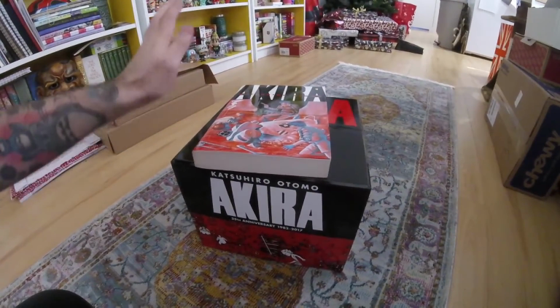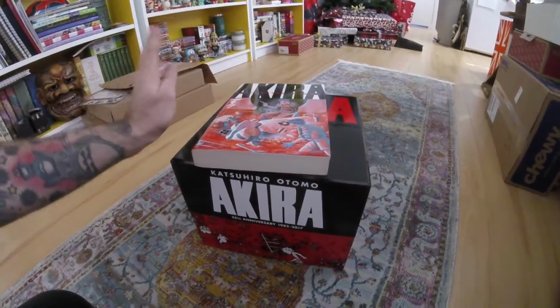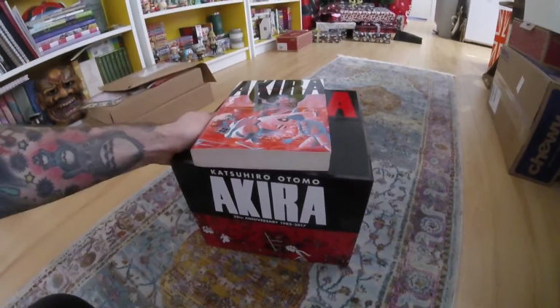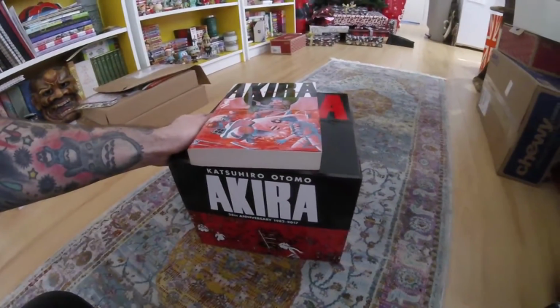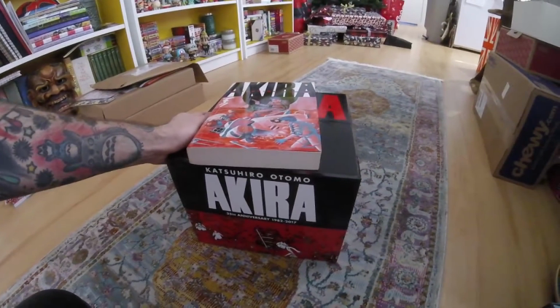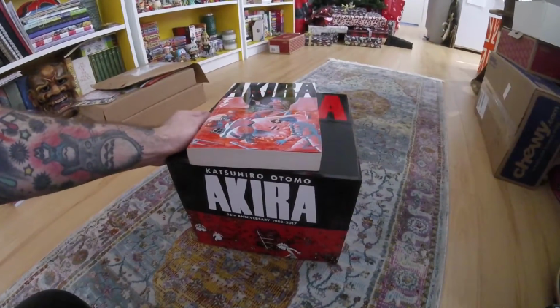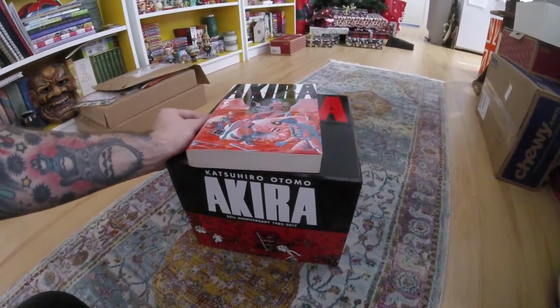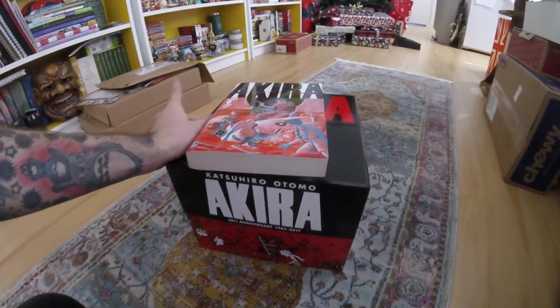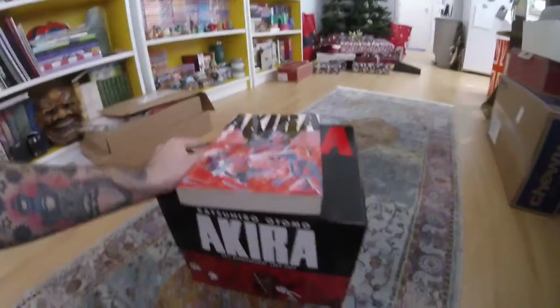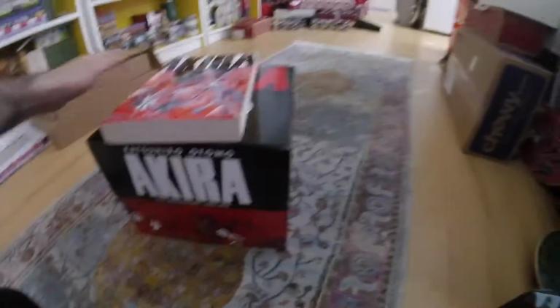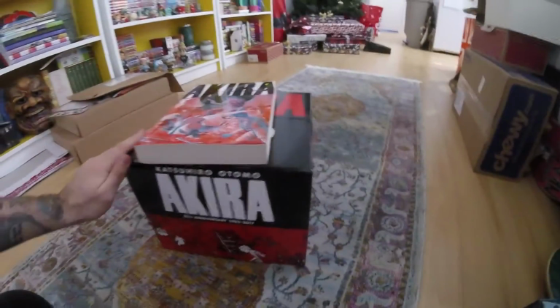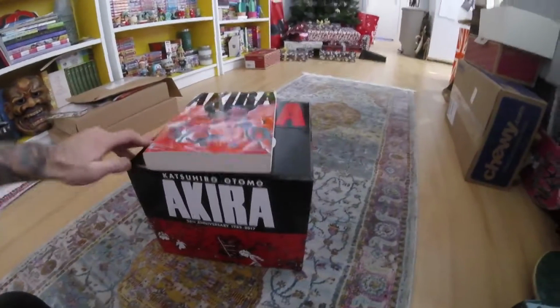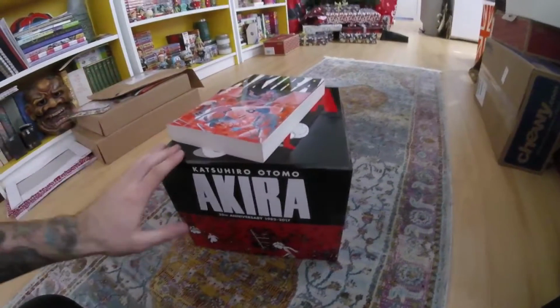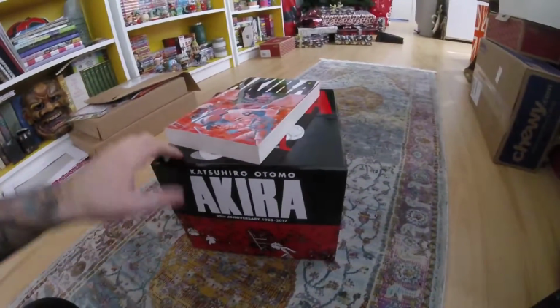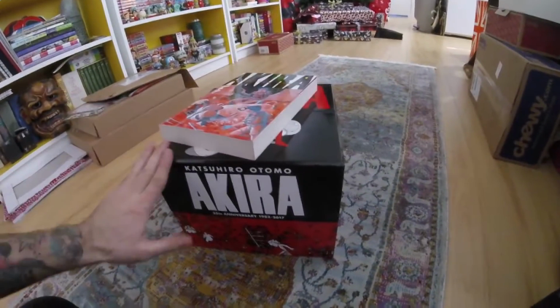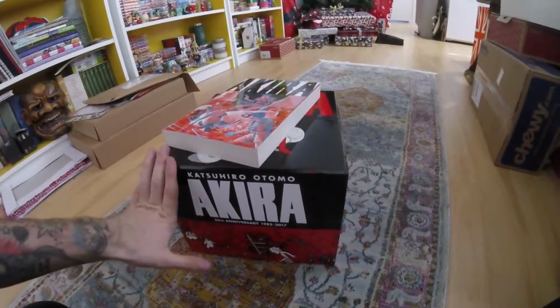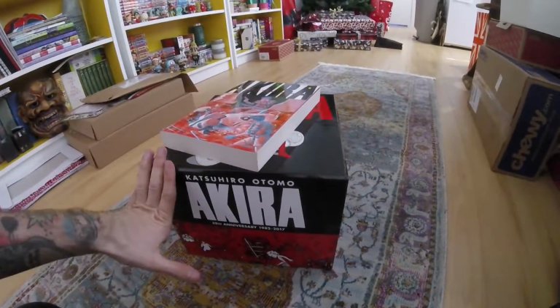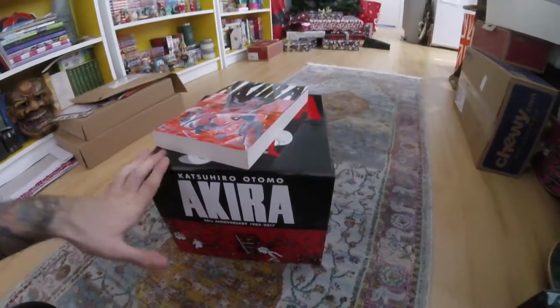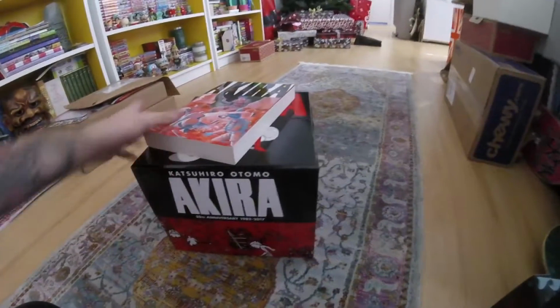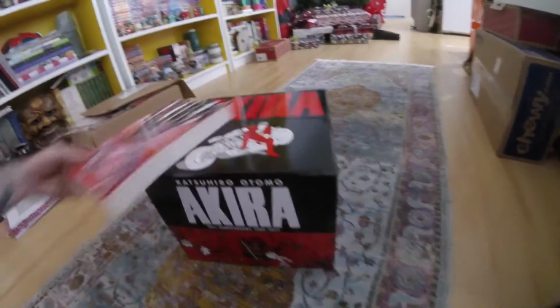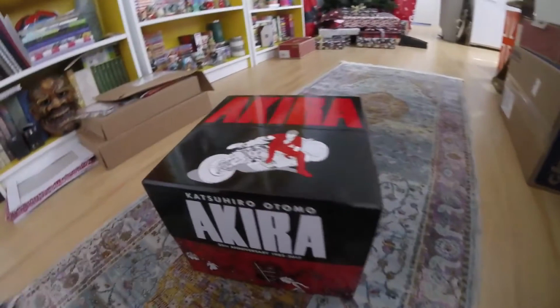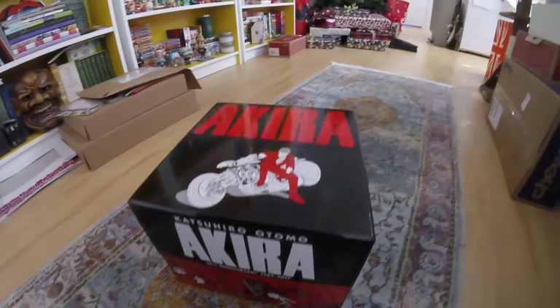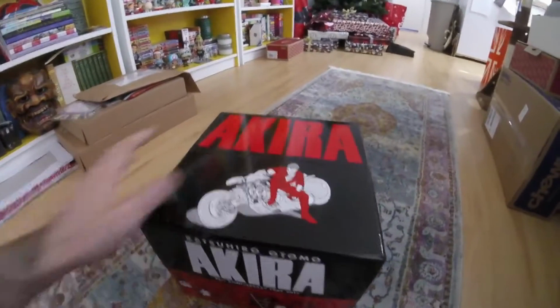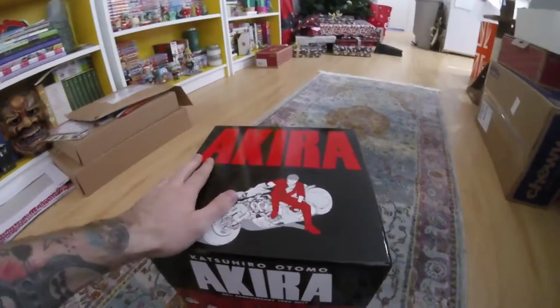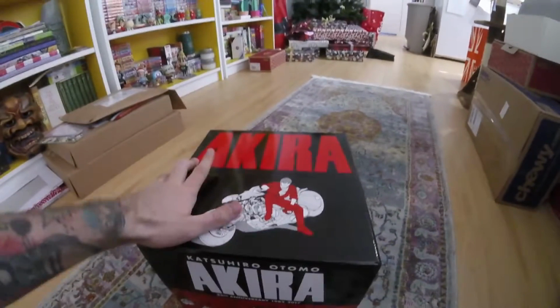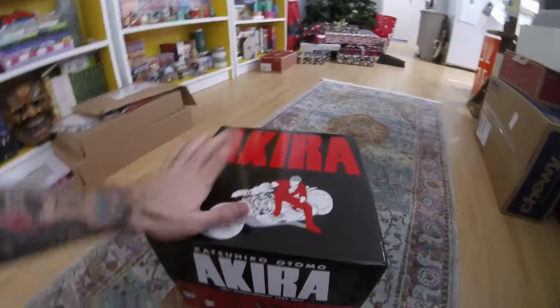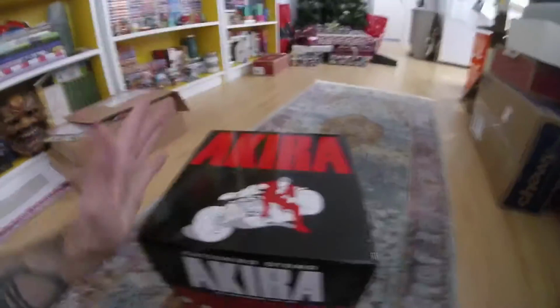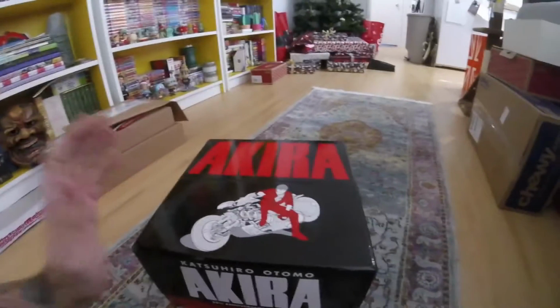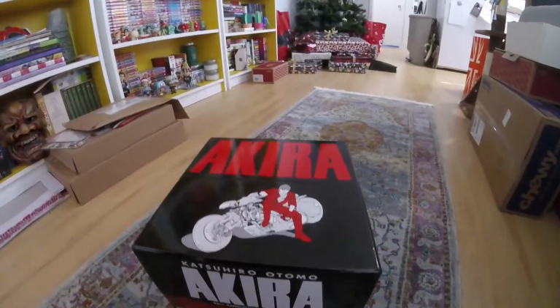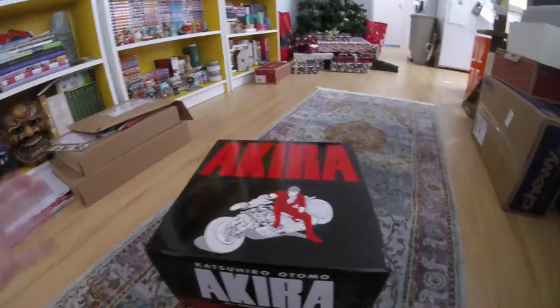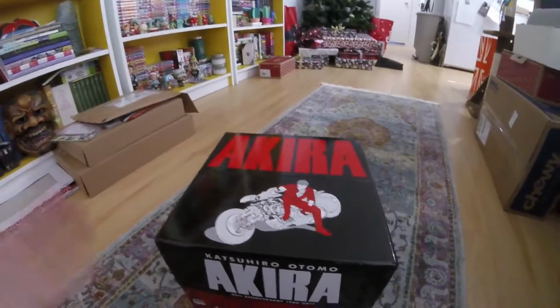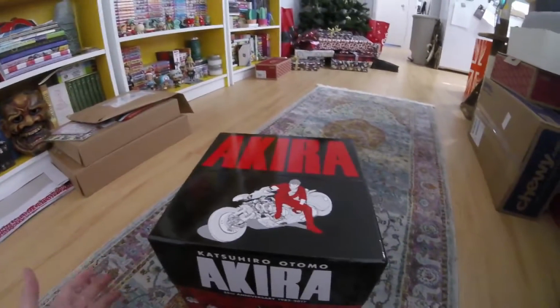These might have sold out on Amazon by now, but you might still be able to get it. This is really really great — I can't say enough good things about it. It just looks so cool, and if you're a big fan of Akira, this is something that will fit in your collection.